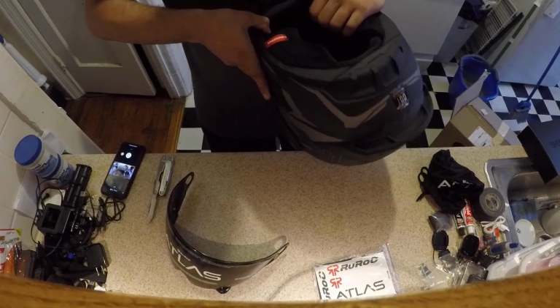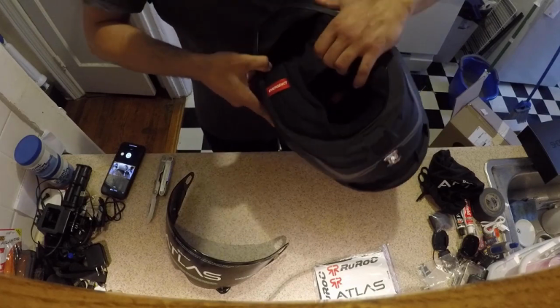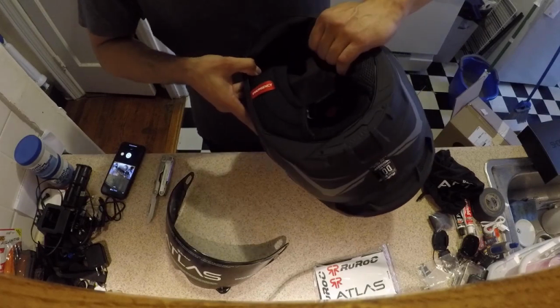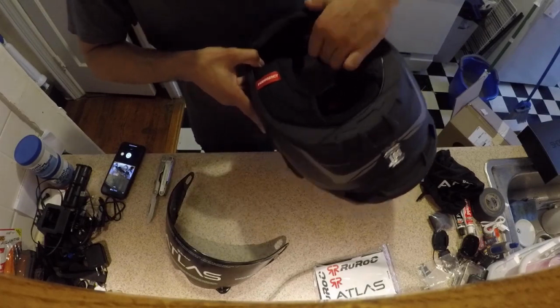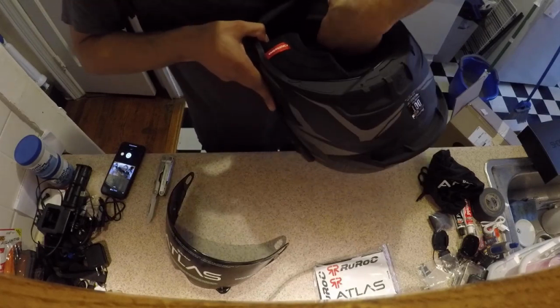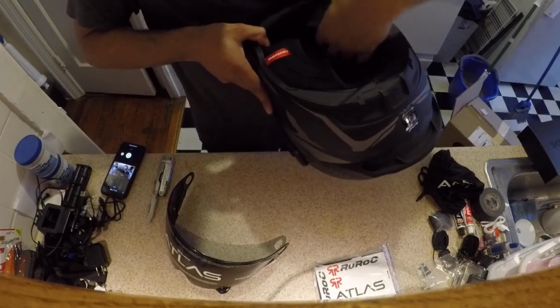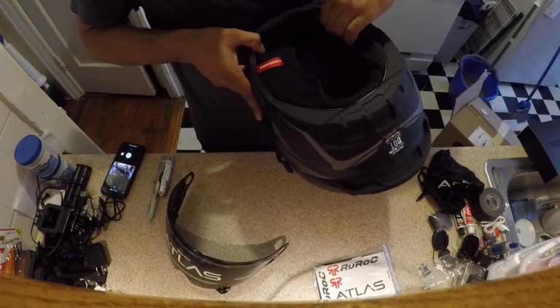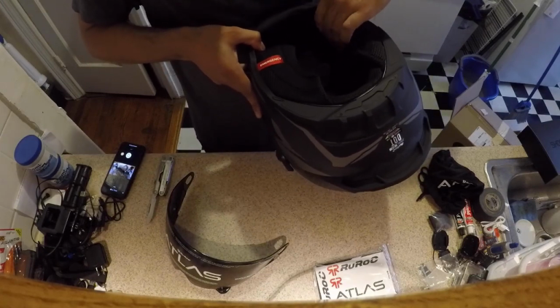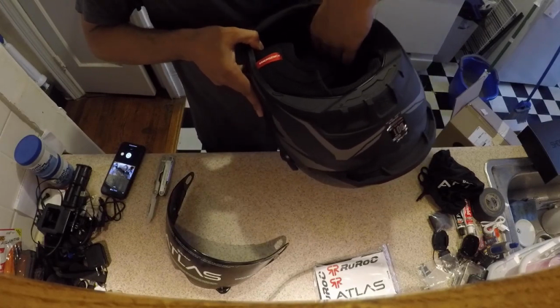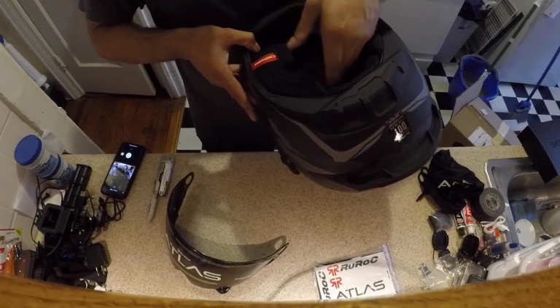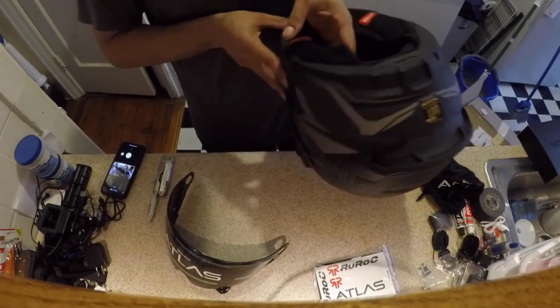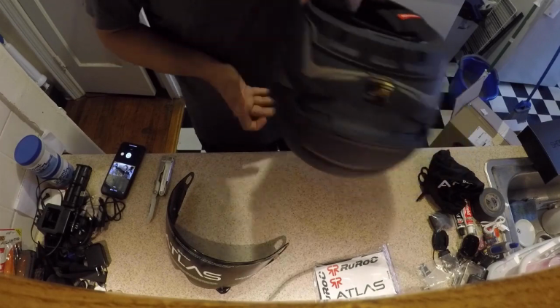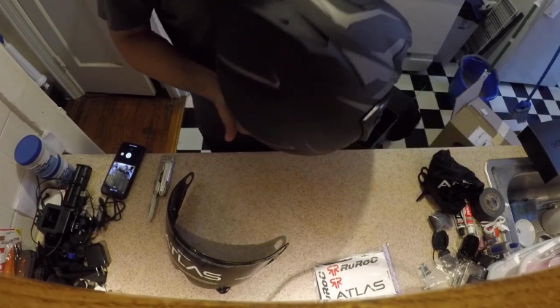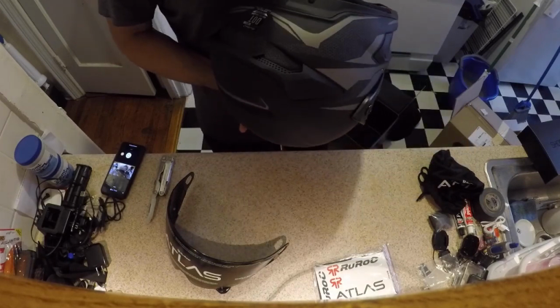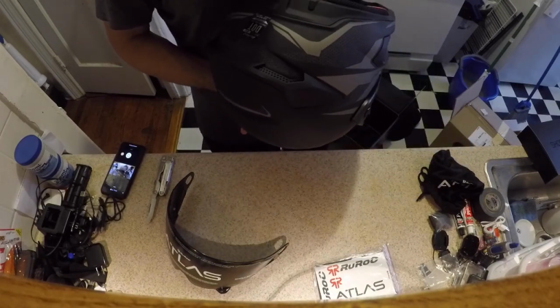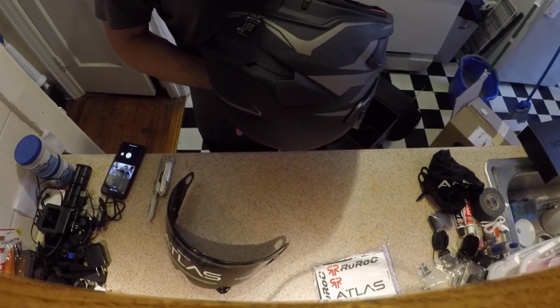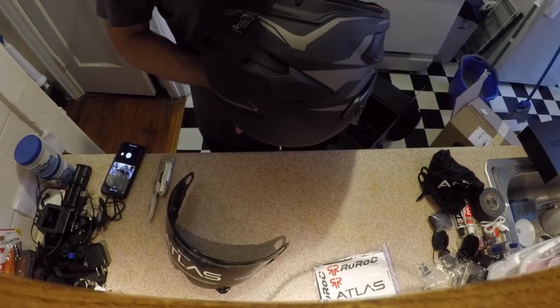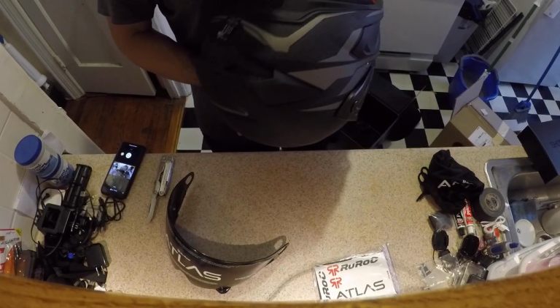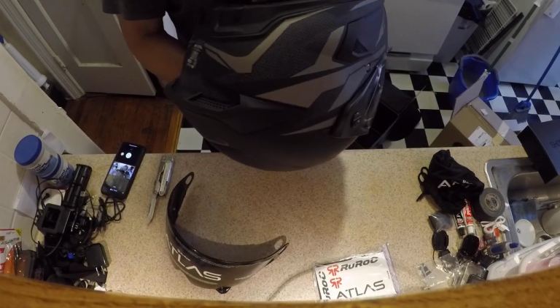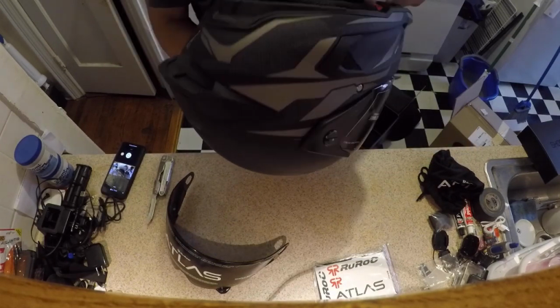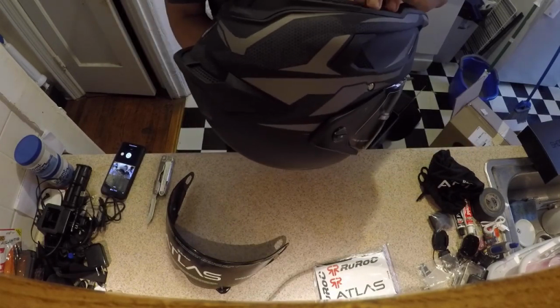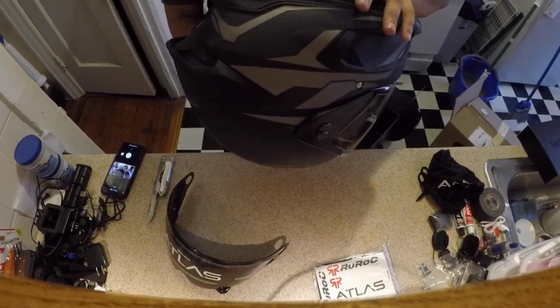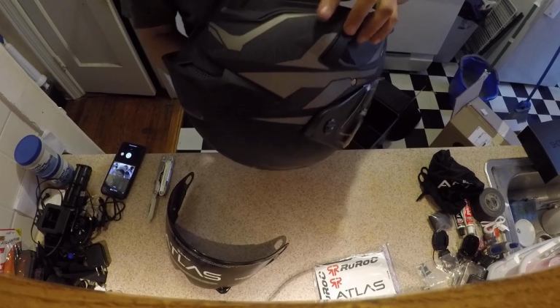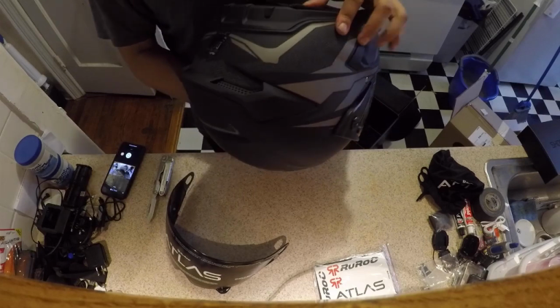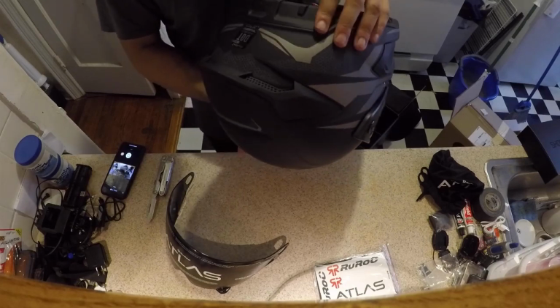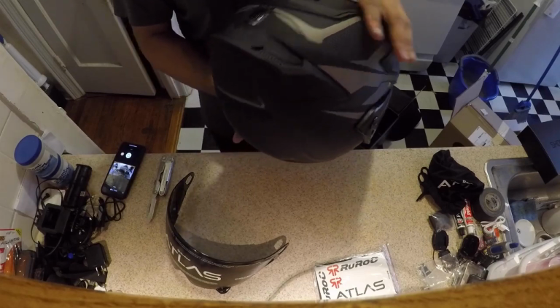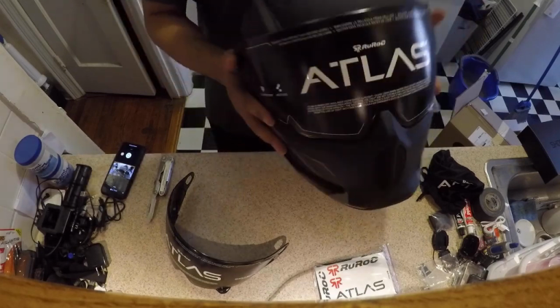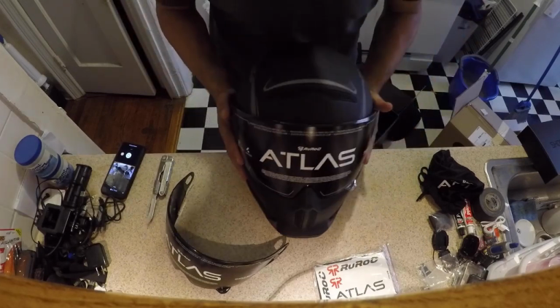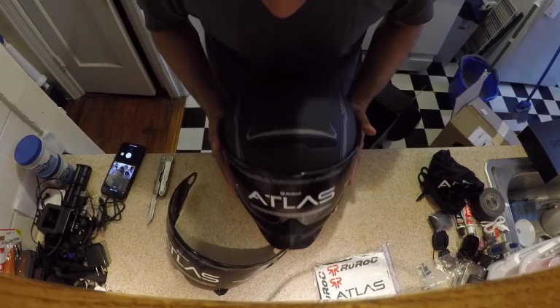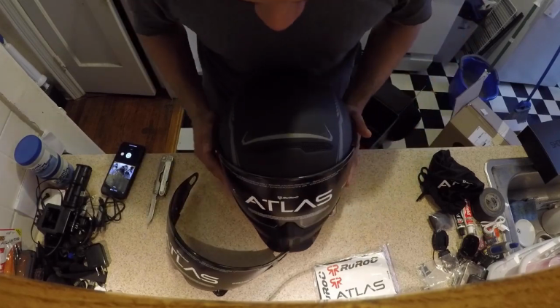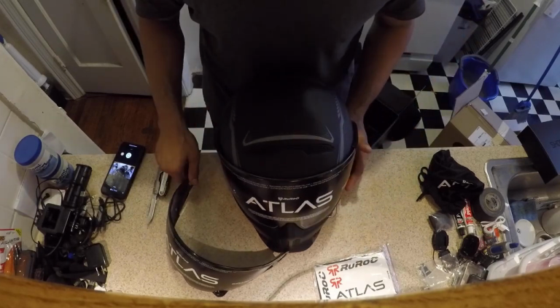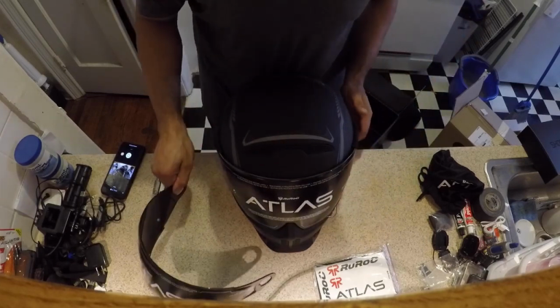There's the chin curtain, the fit lock, and these pads are really soft and squishy. We'll play around with it some more afterwards, but yeah, this is basically what comes in the box.